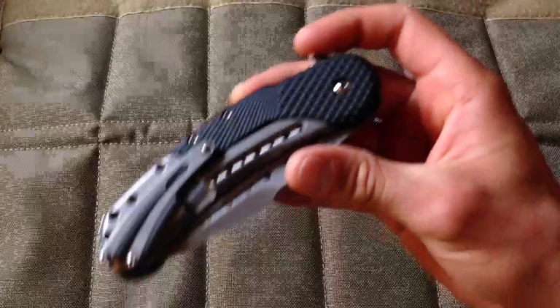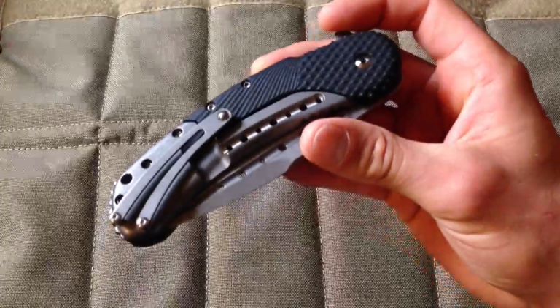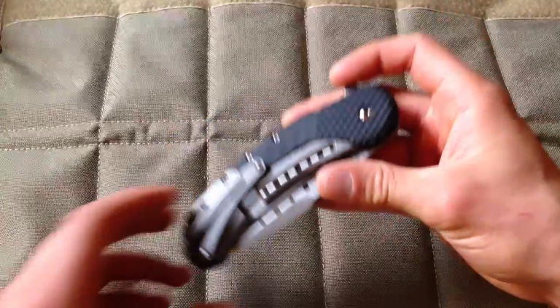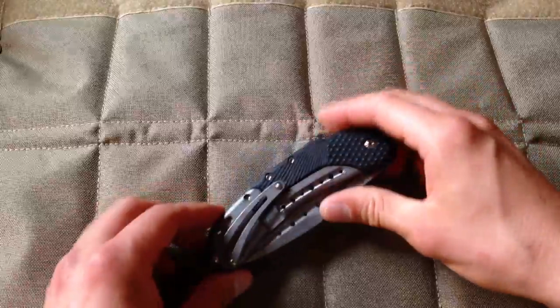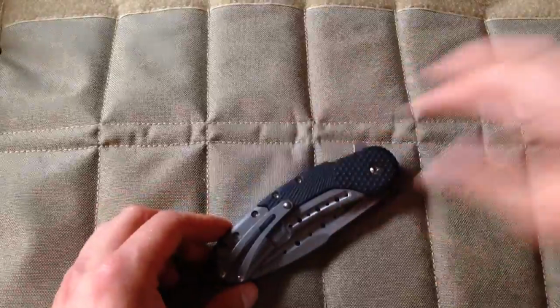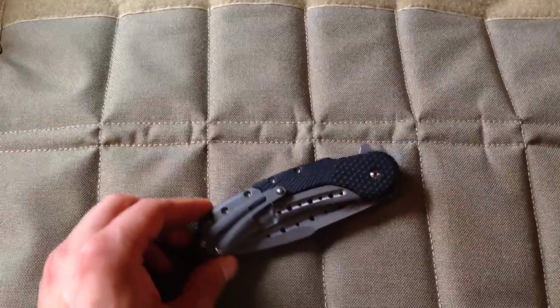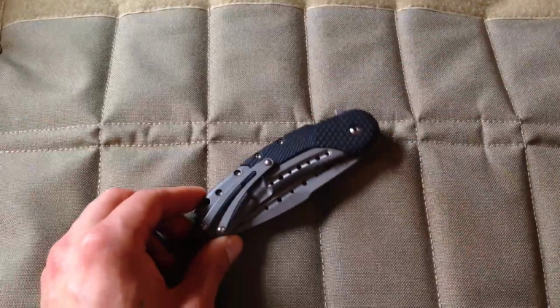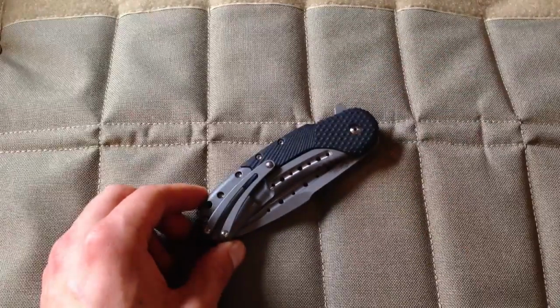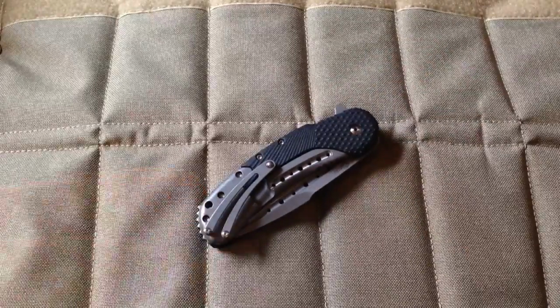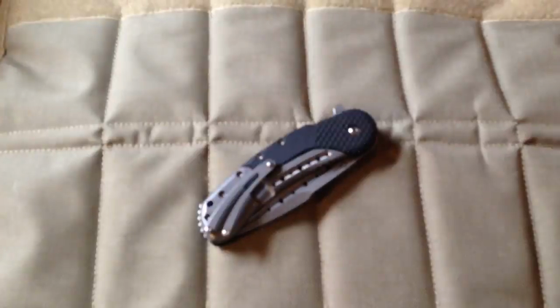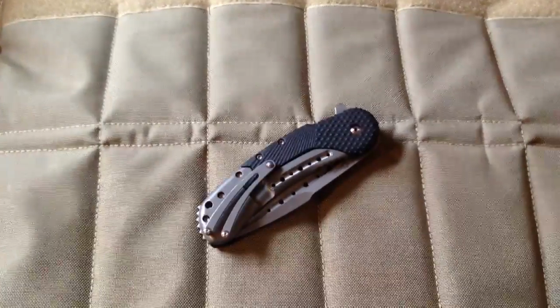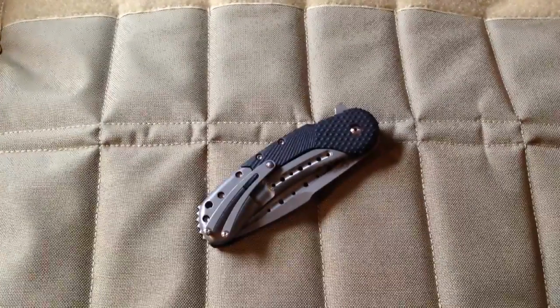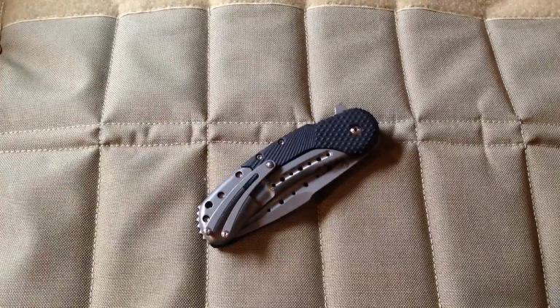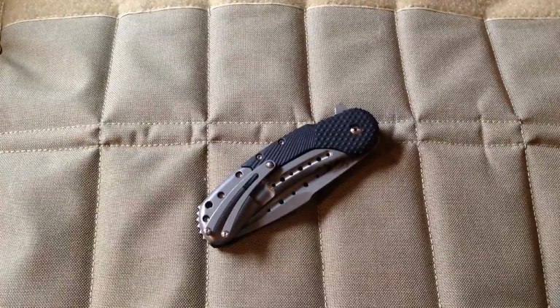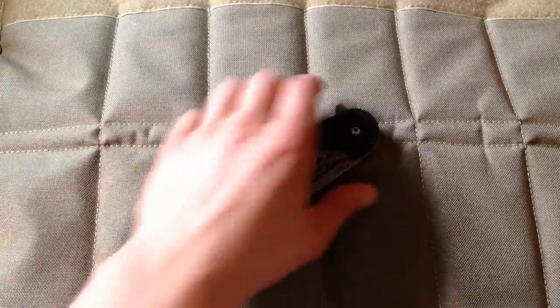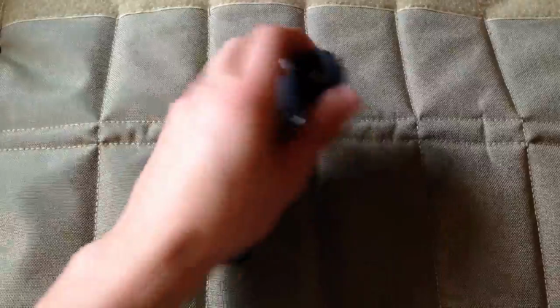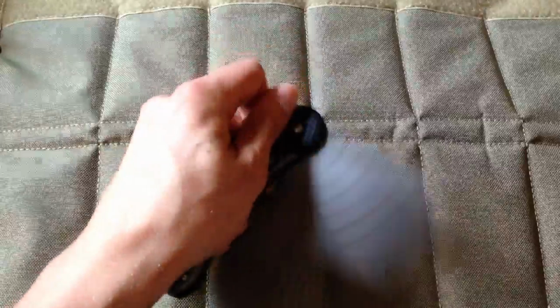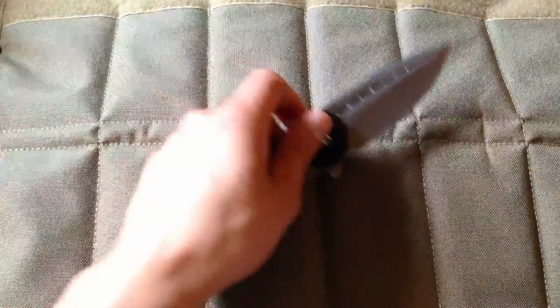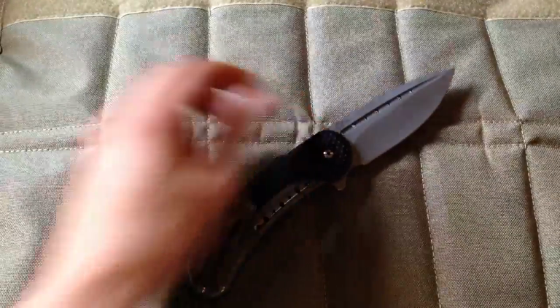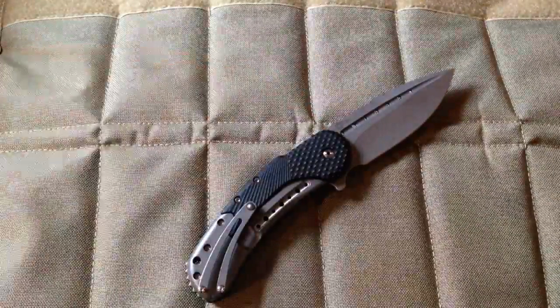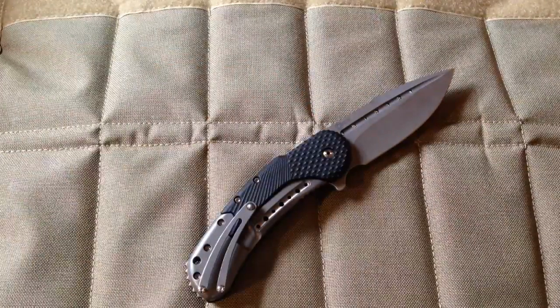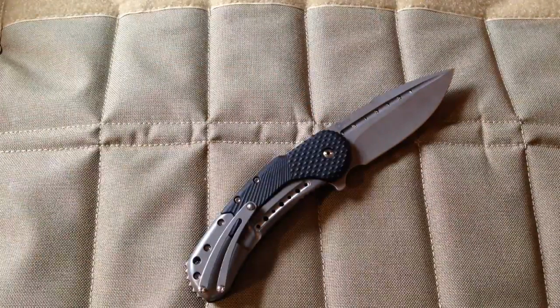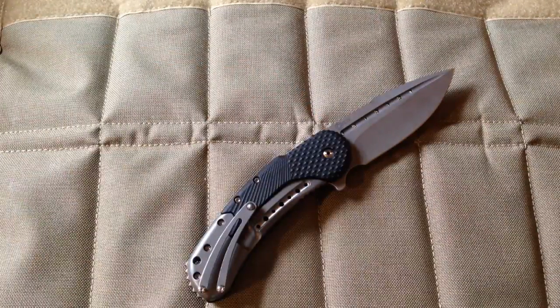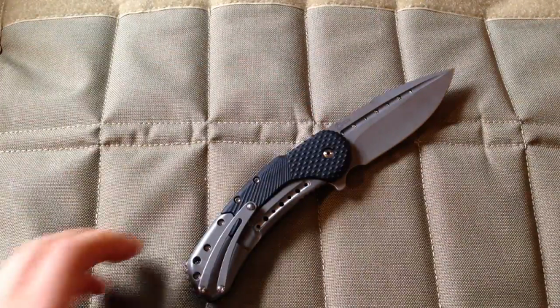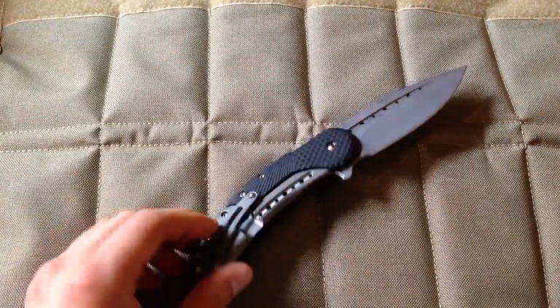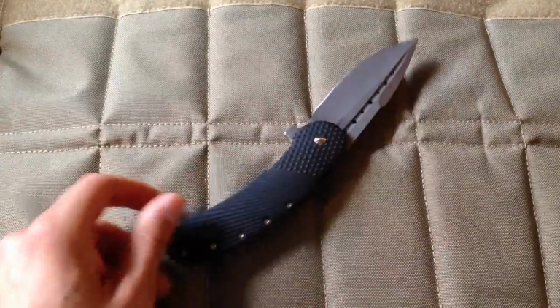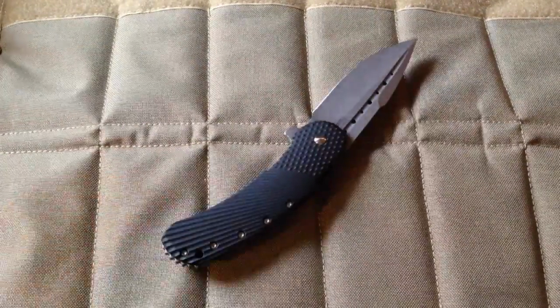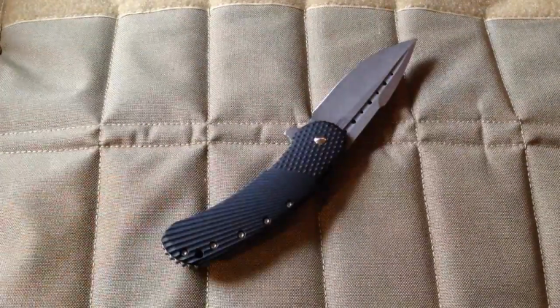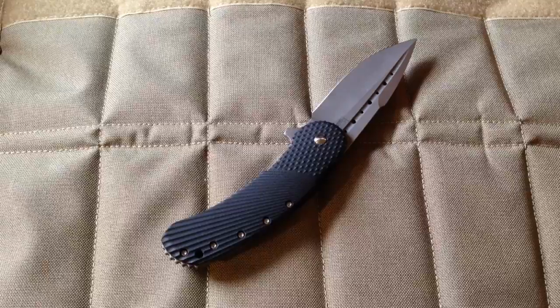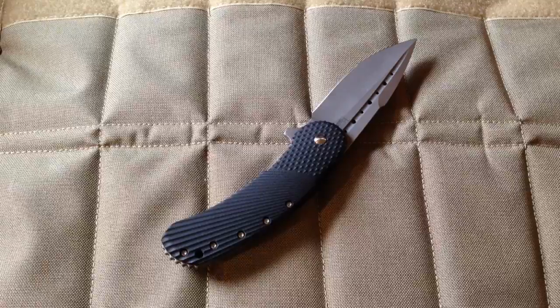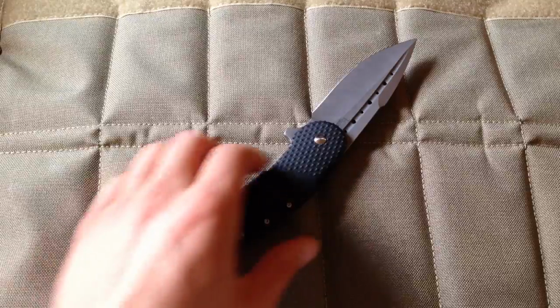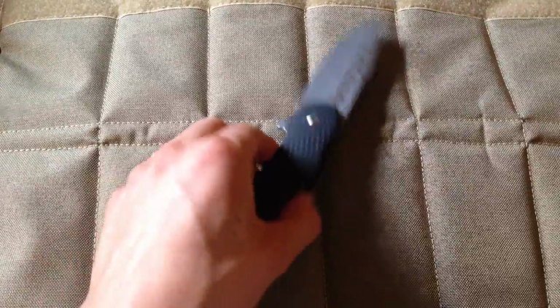I think the side with the lock insert is much more attractive — that should be the show side. This side is much more attractive than the other side, in my opinion.